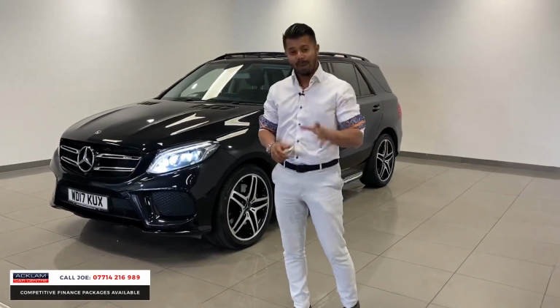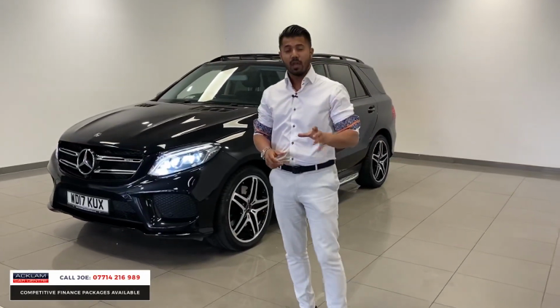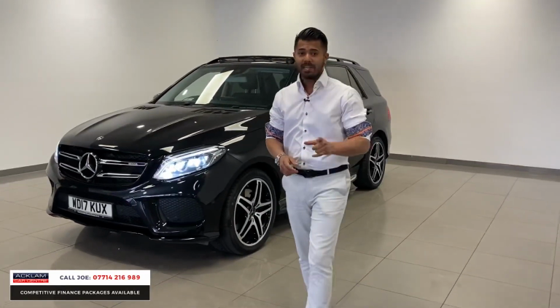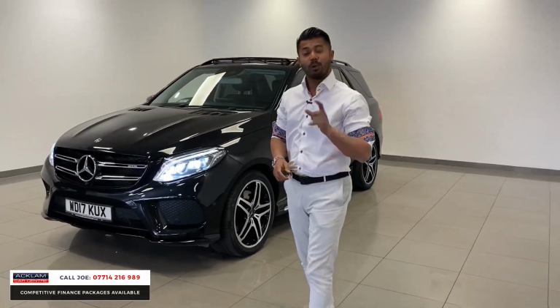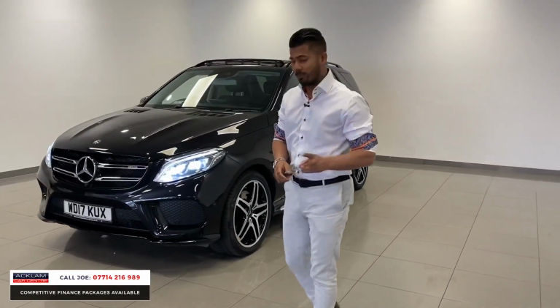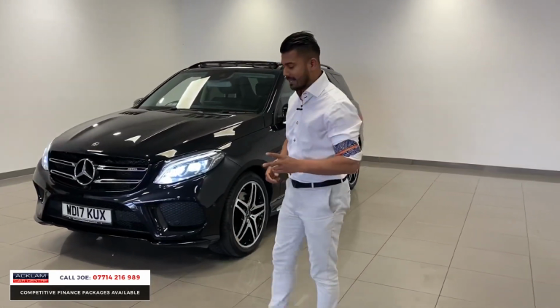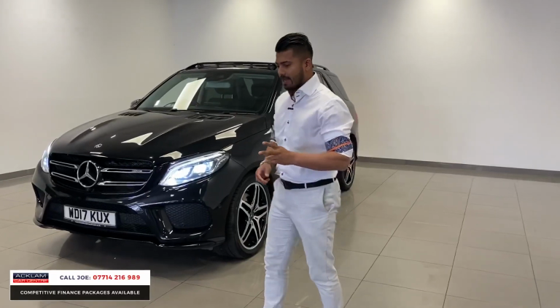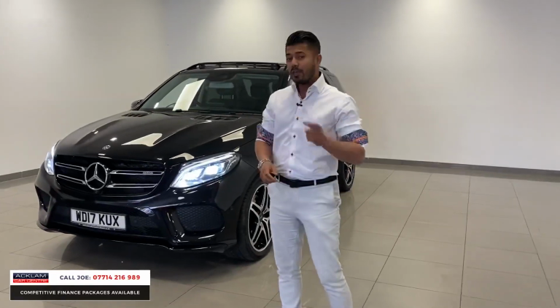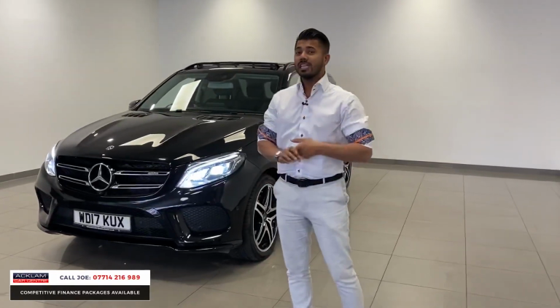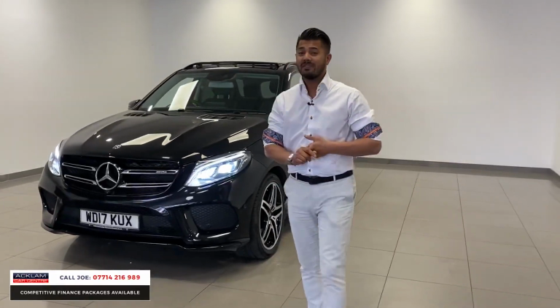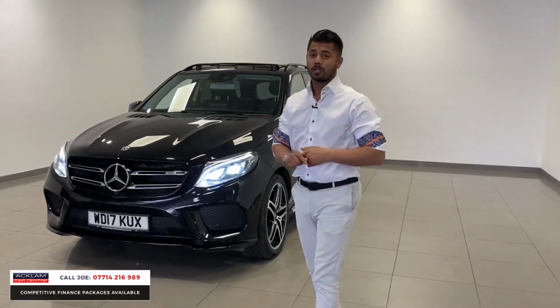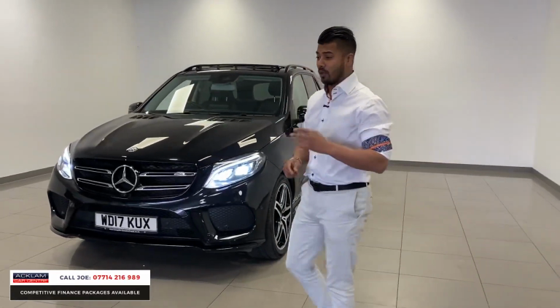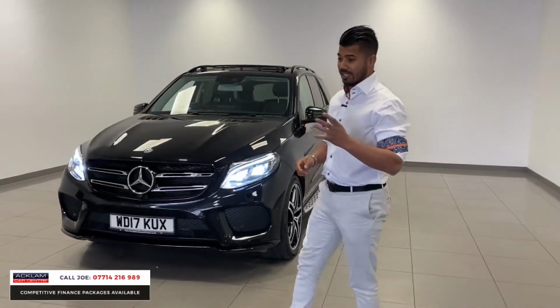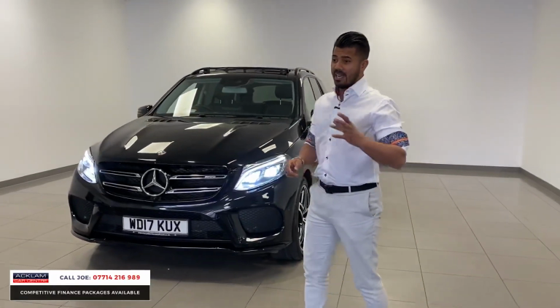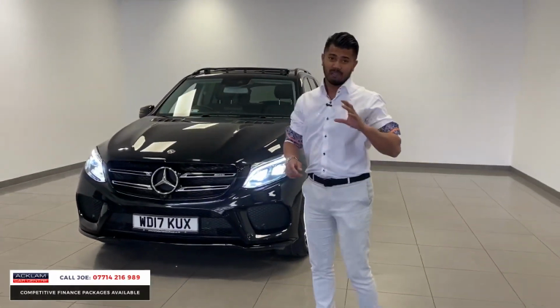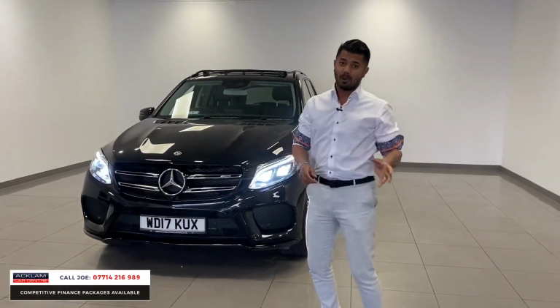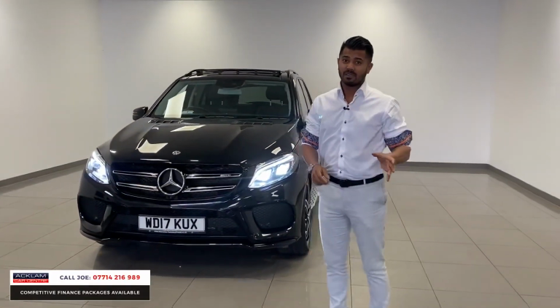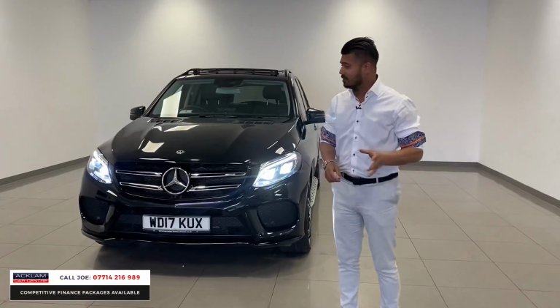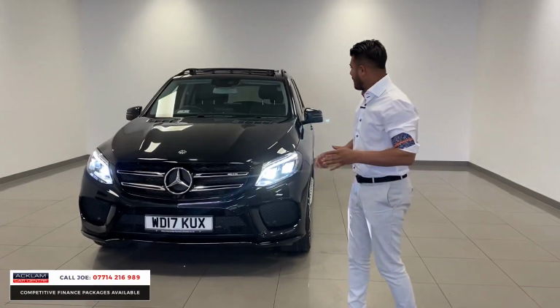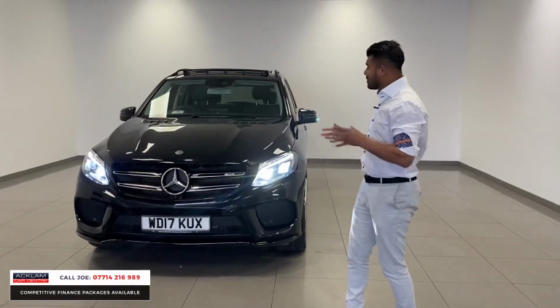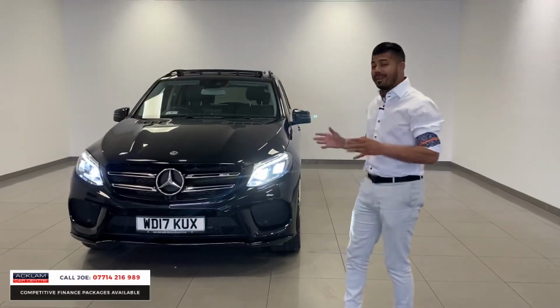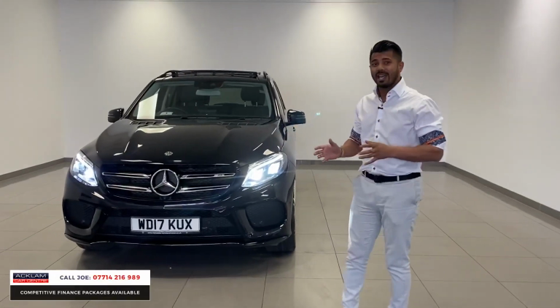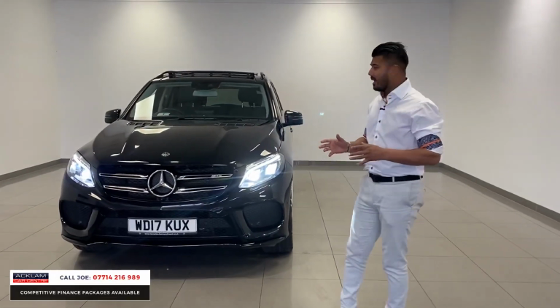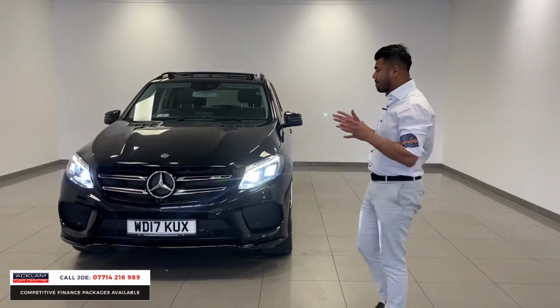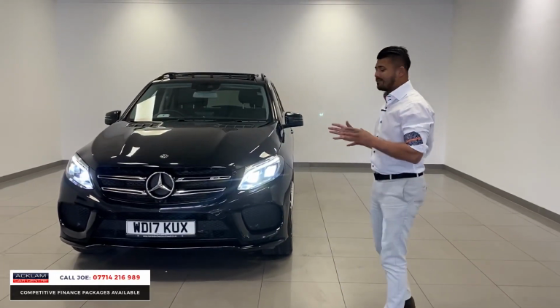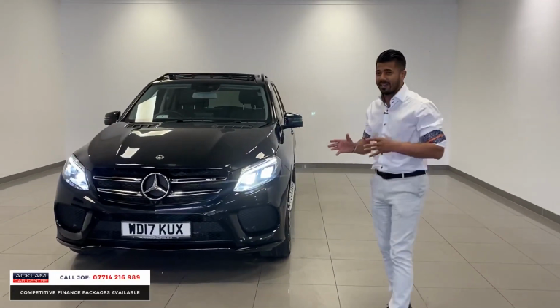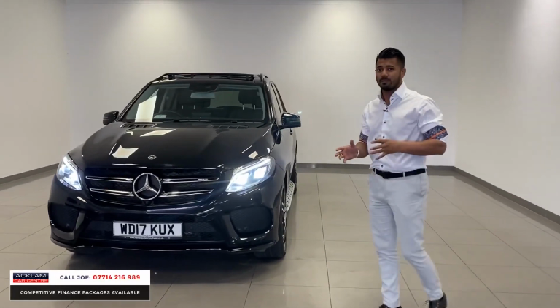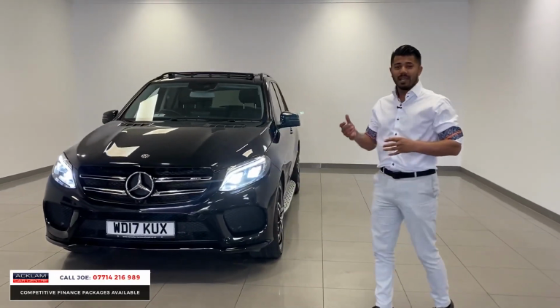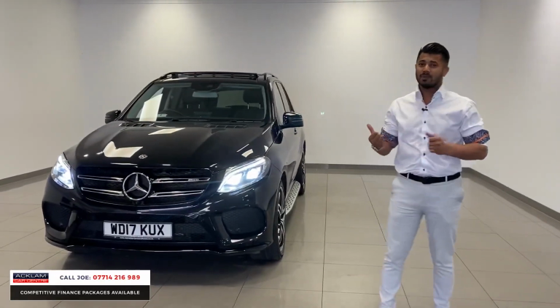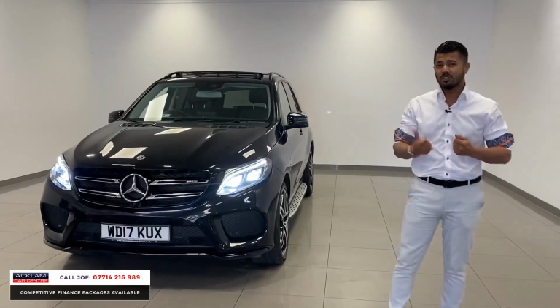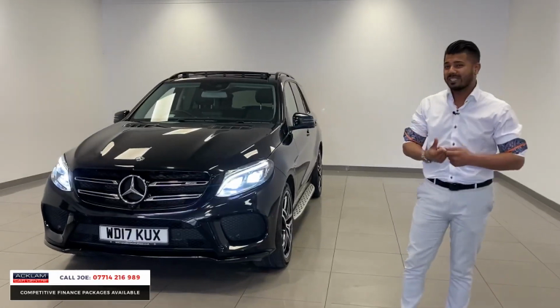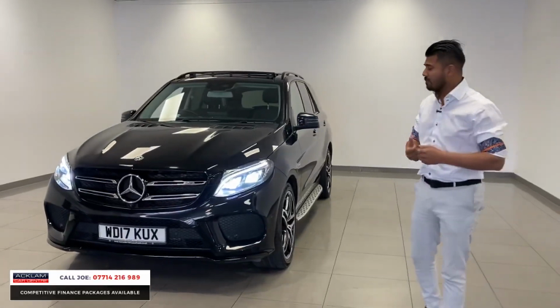This is the 3-litre petrol bi-turbo 4Matic, 367 bhp, 0-60 in something like 5.7 seconds. This is a tremendous car and it's a massive saving against list price, especially when the car's only 16,000 miles.